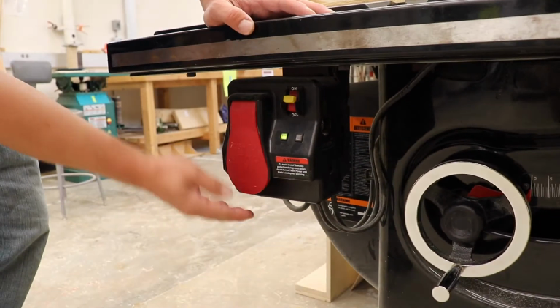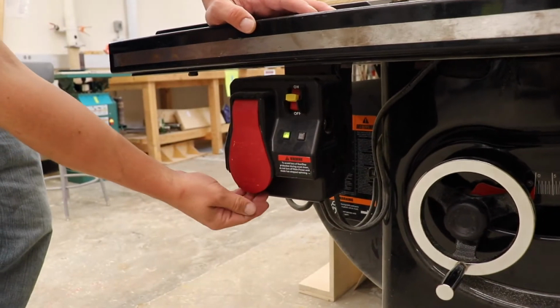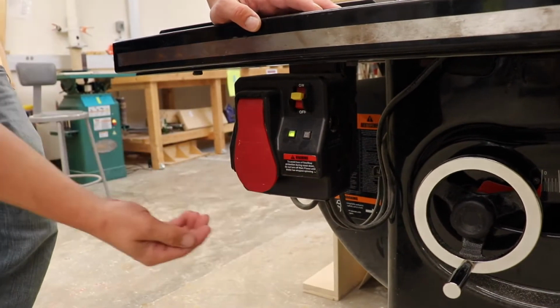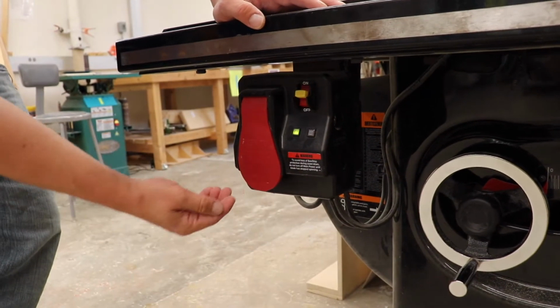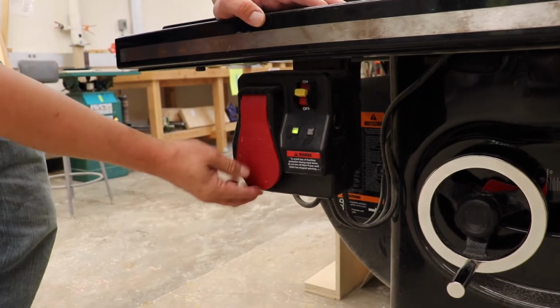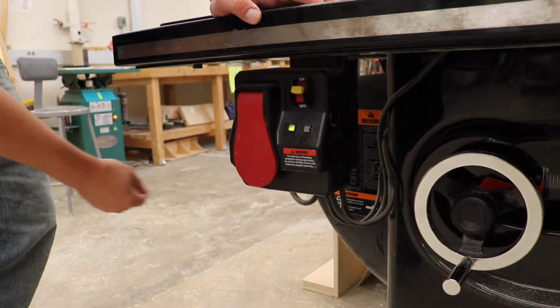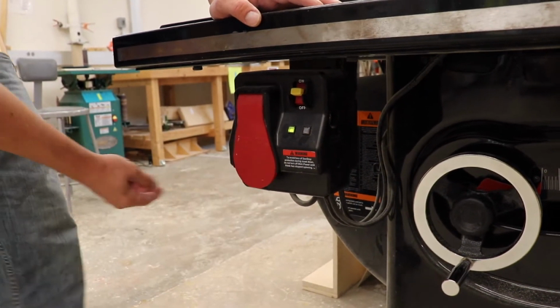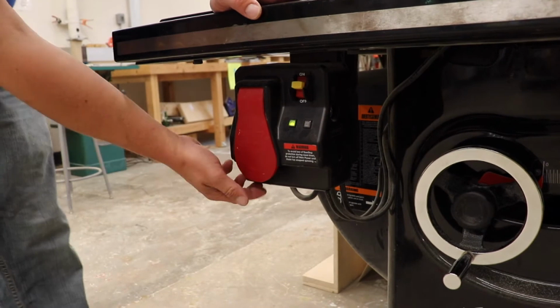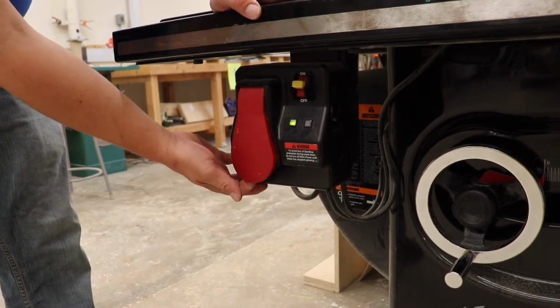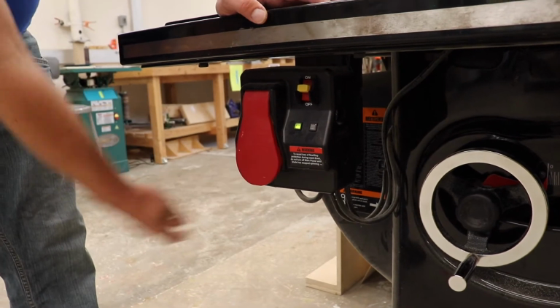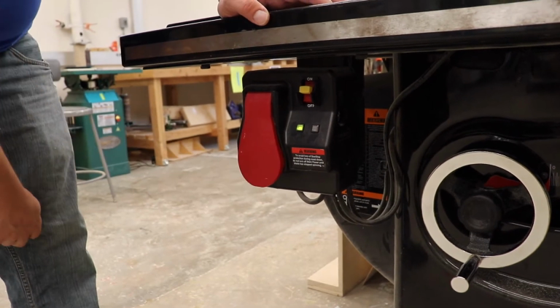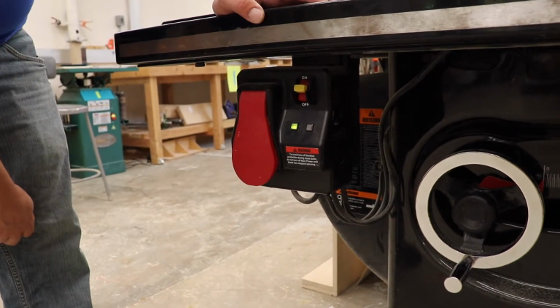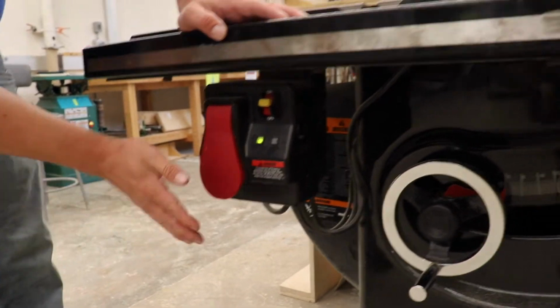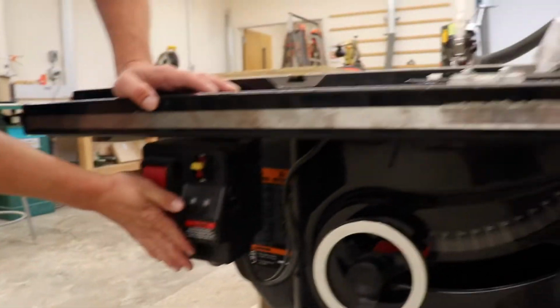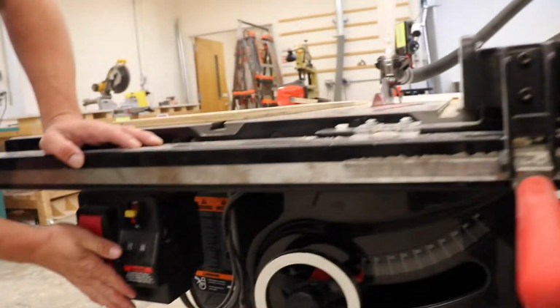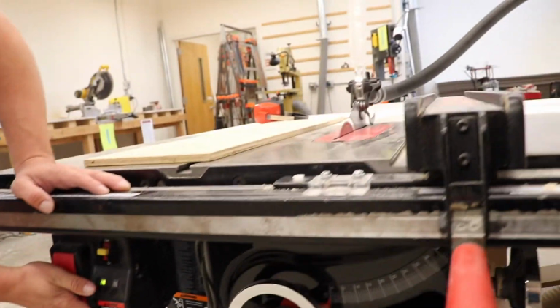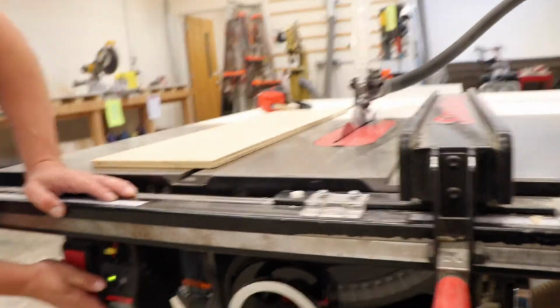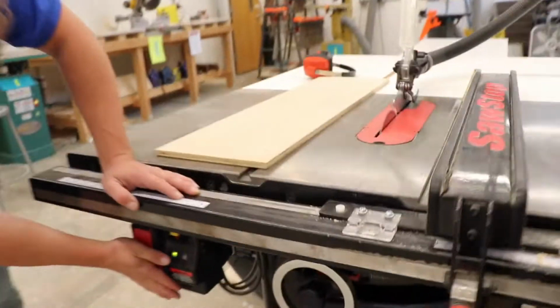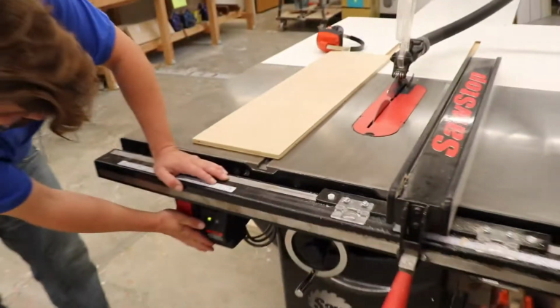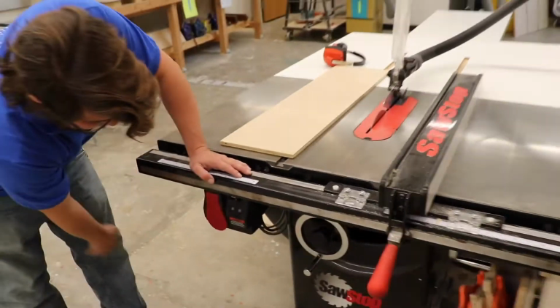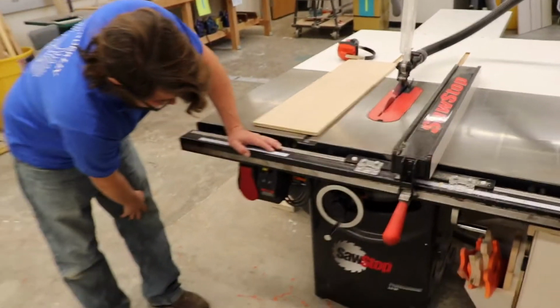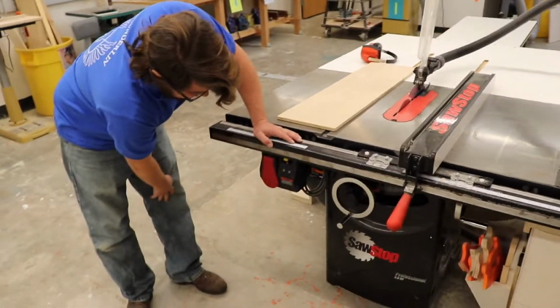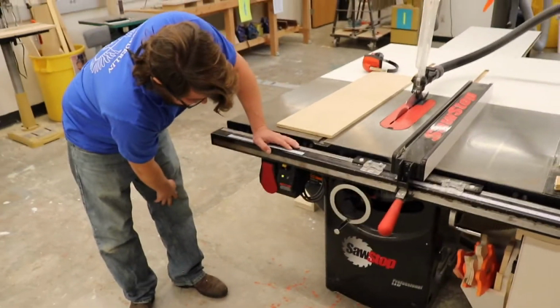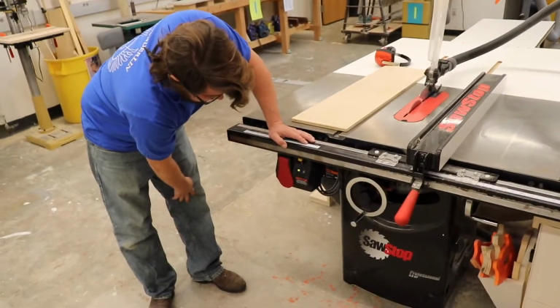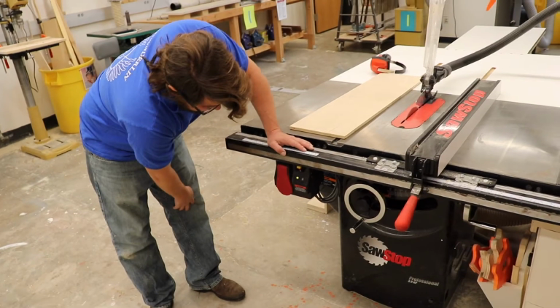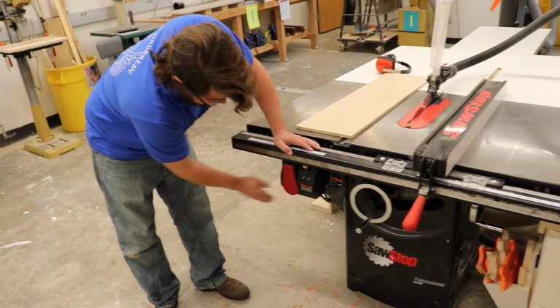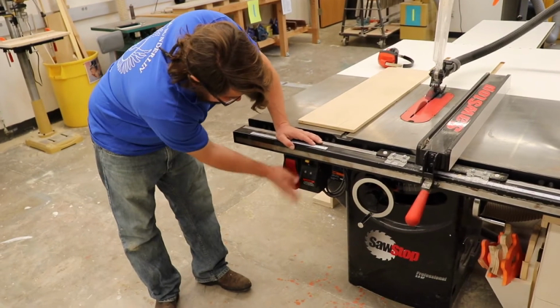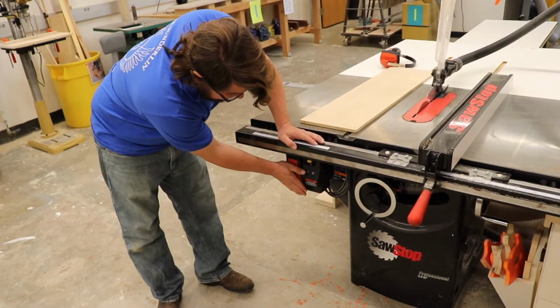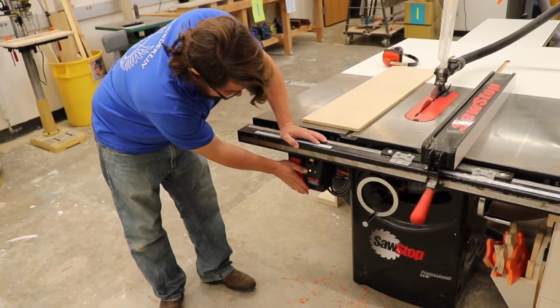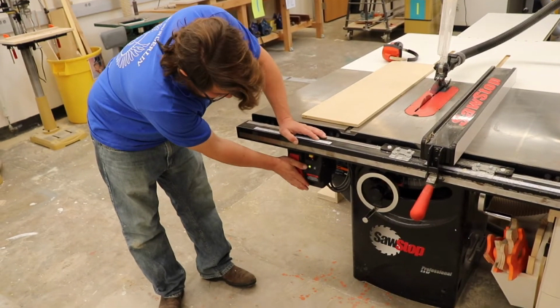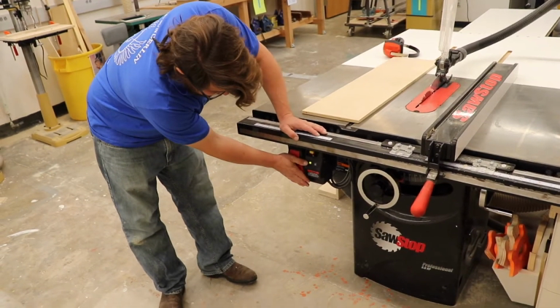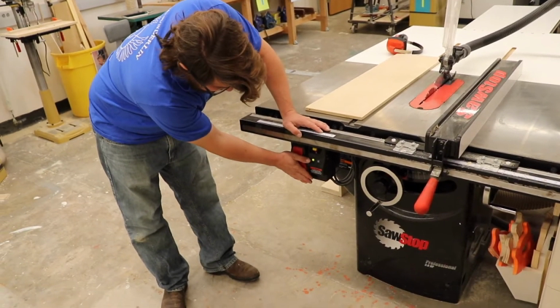To turn the saw on, pull the paddle switch out. This engages the blade. To turn it off, press the paddle switch in. You can also hit this switch with your knee to stop the saw.